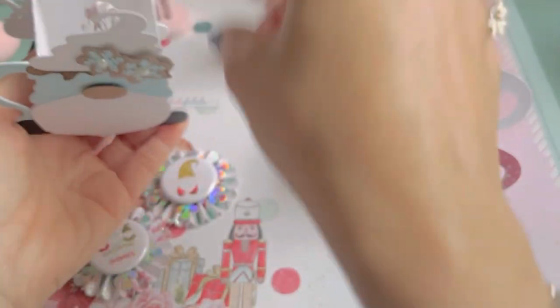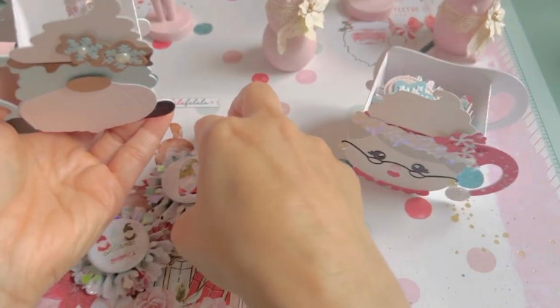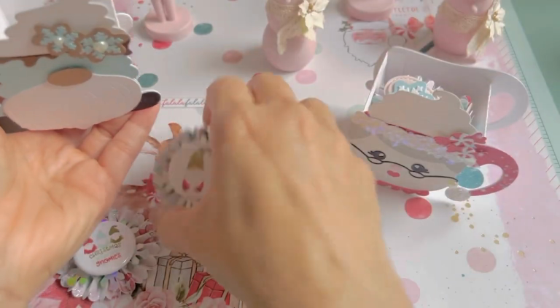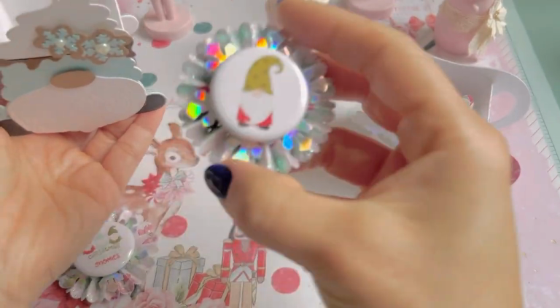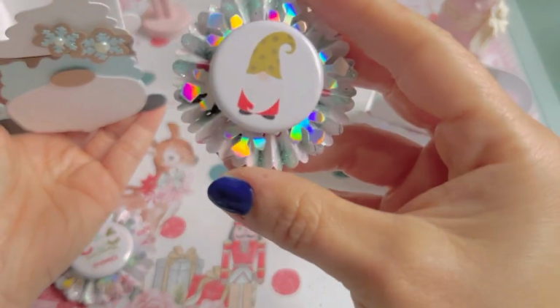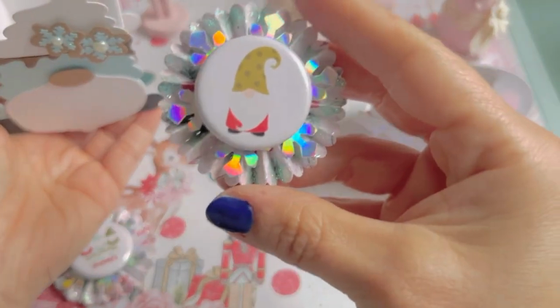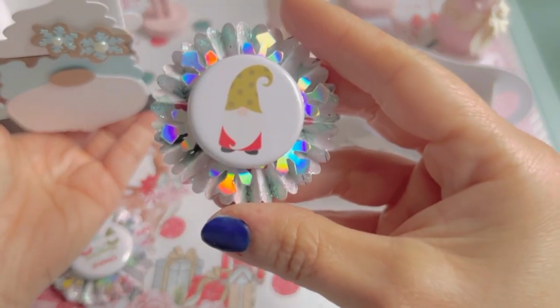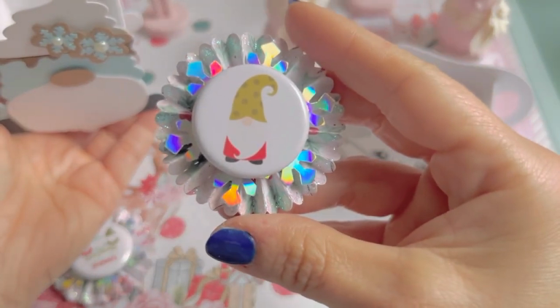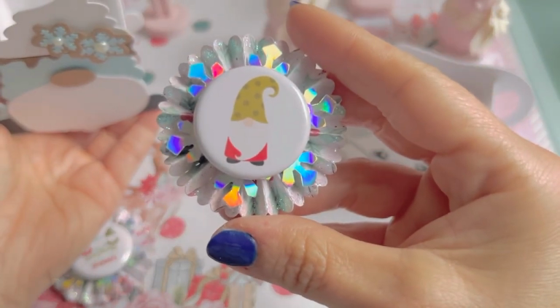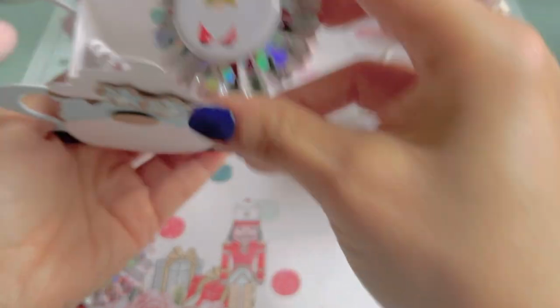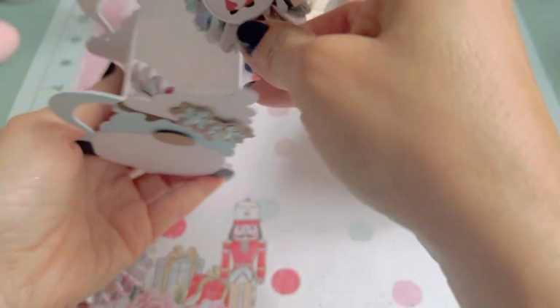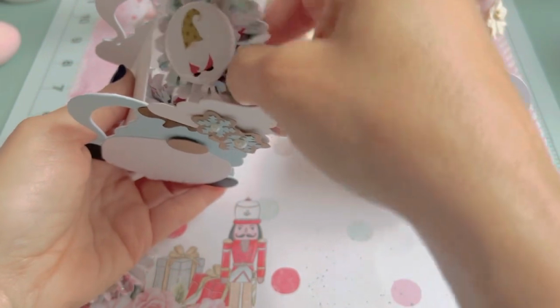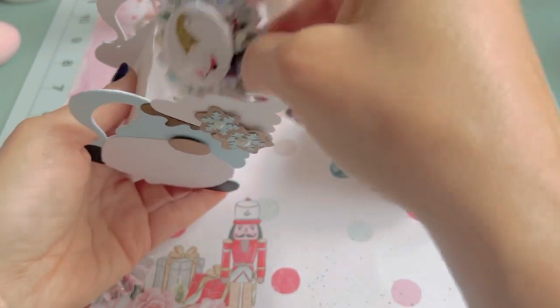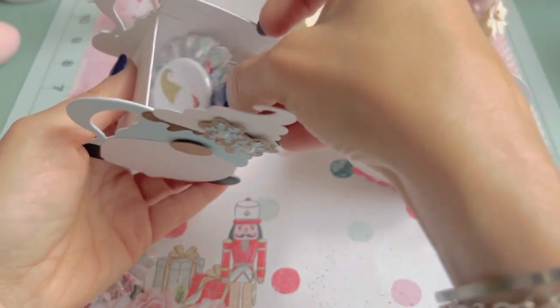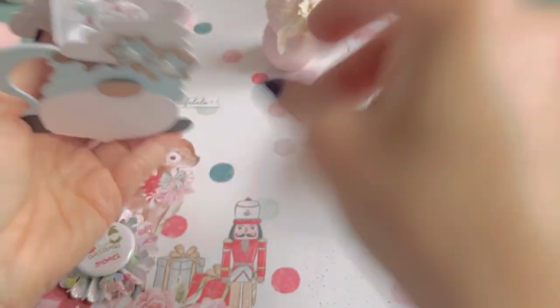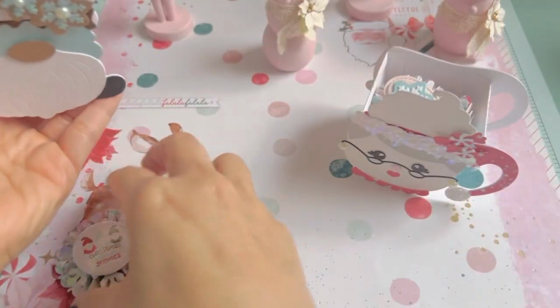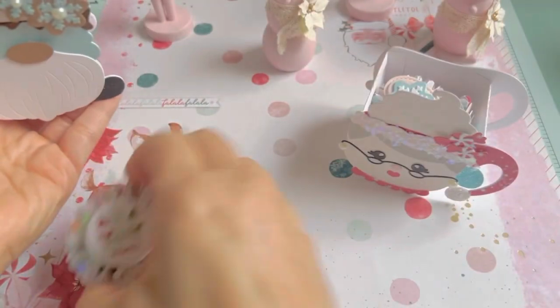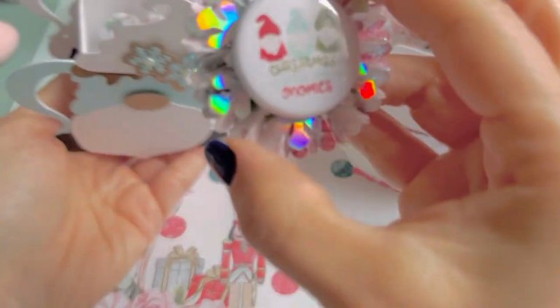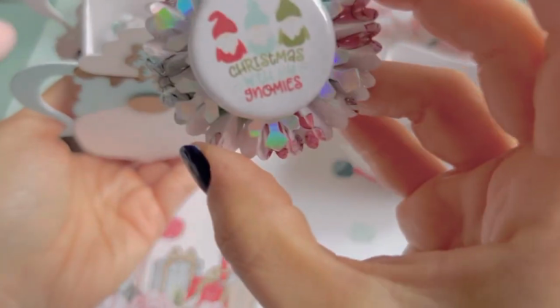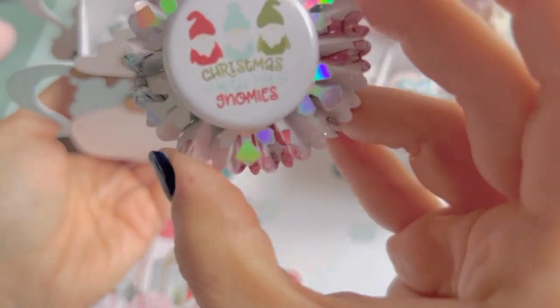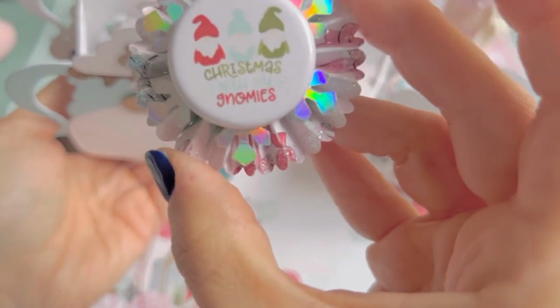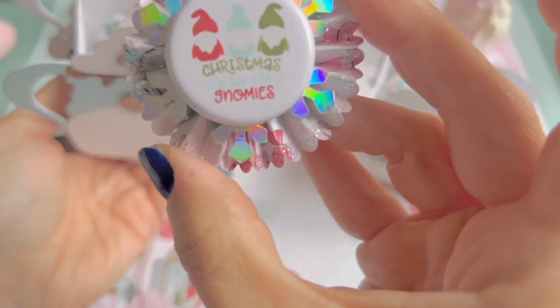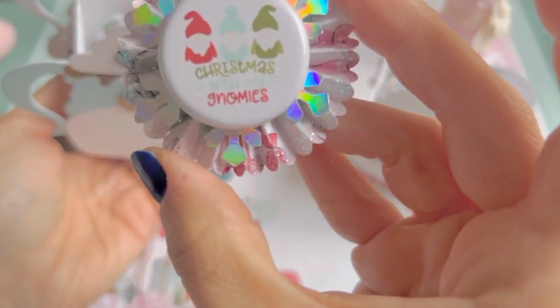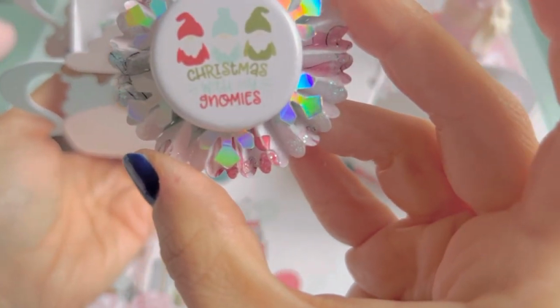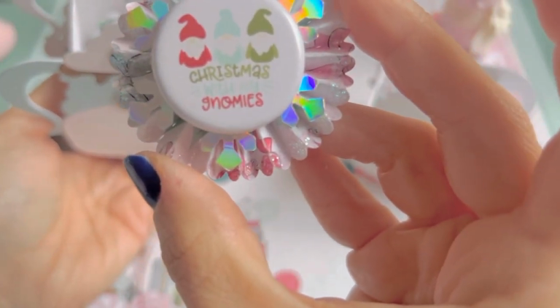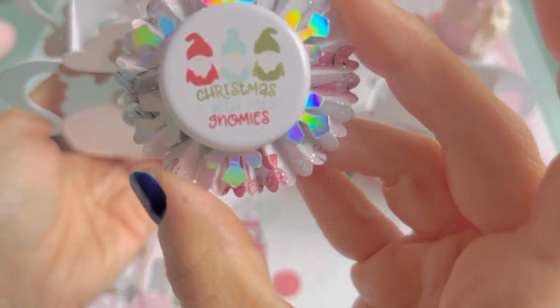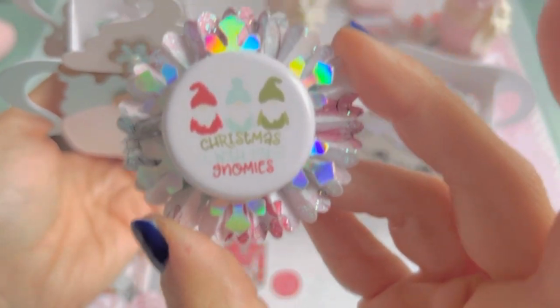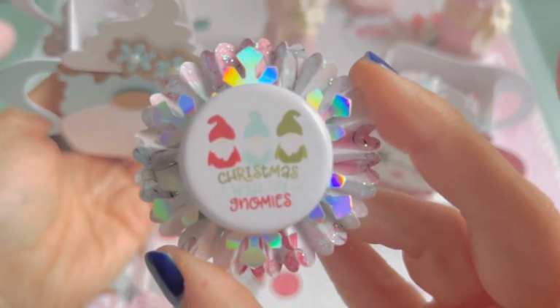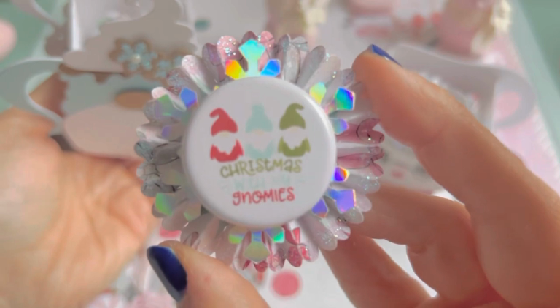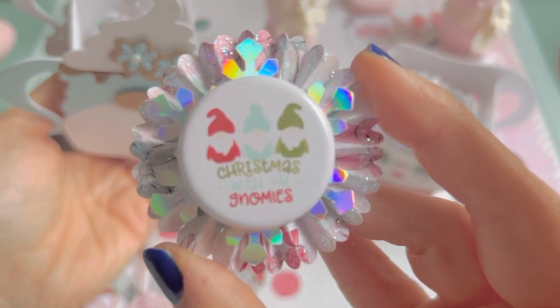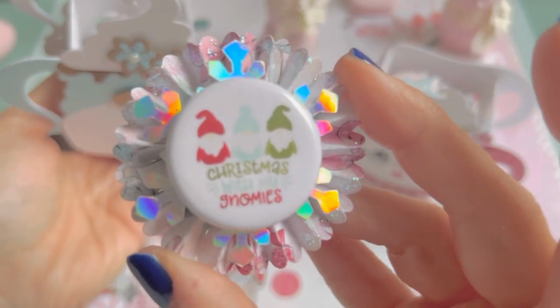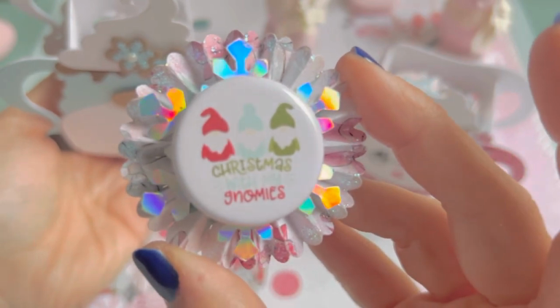And then I did another one, and another one. And it just says 'Christmas with my gnomies.' How stinking cute!